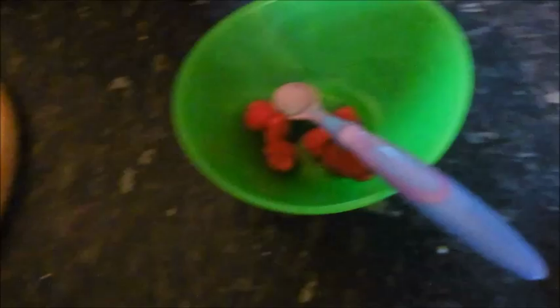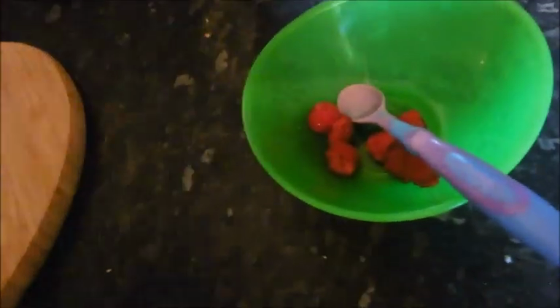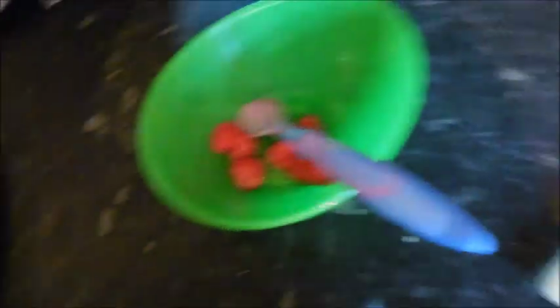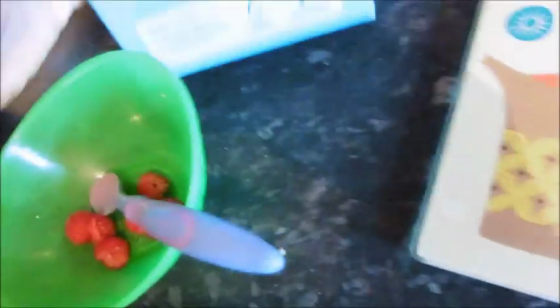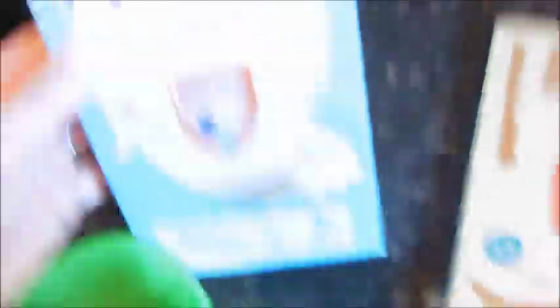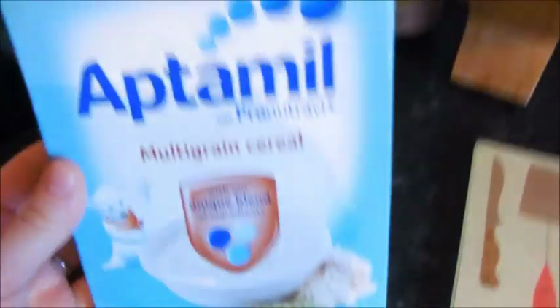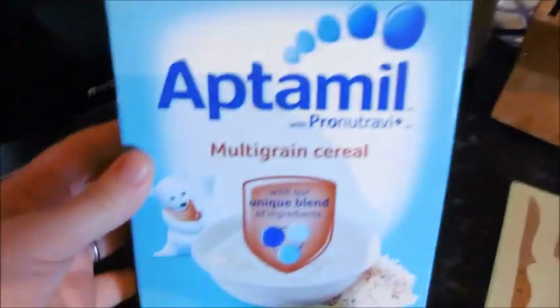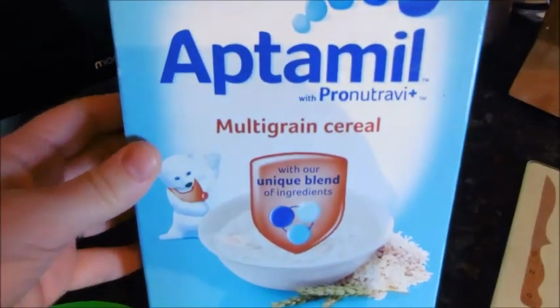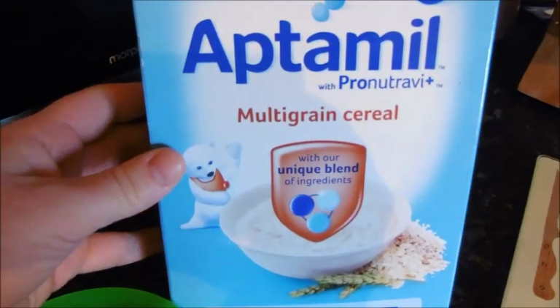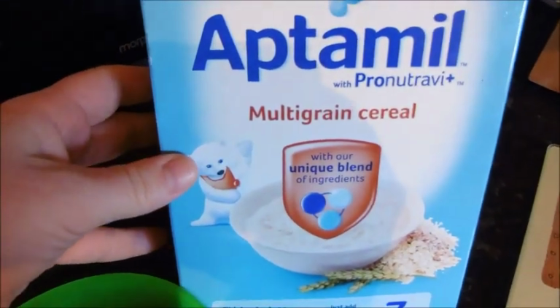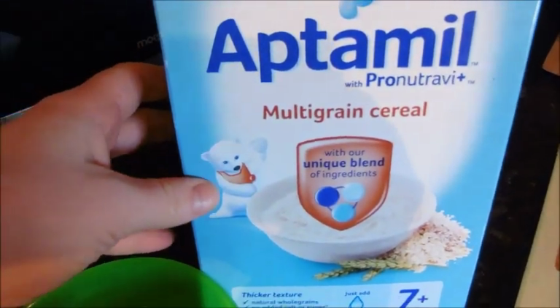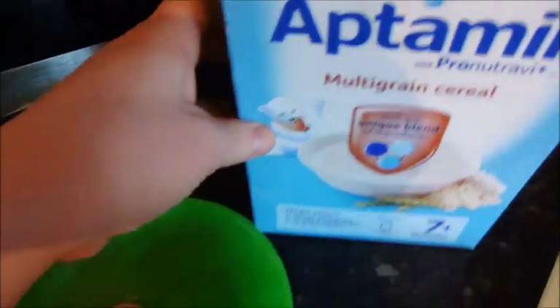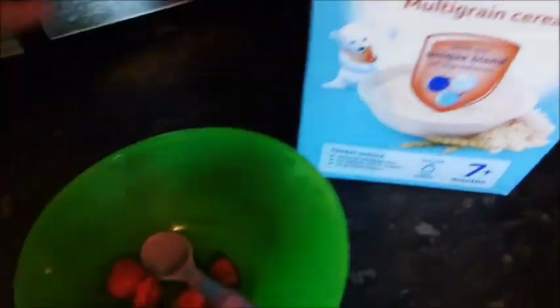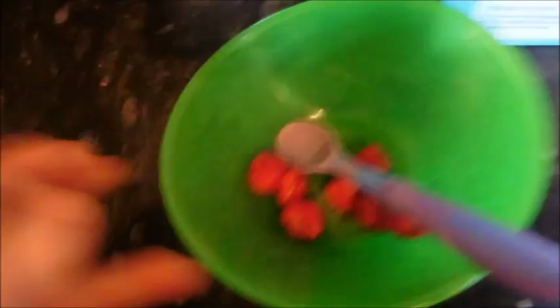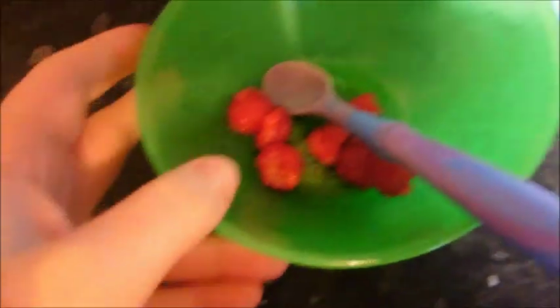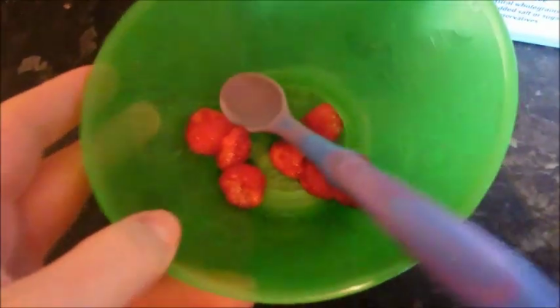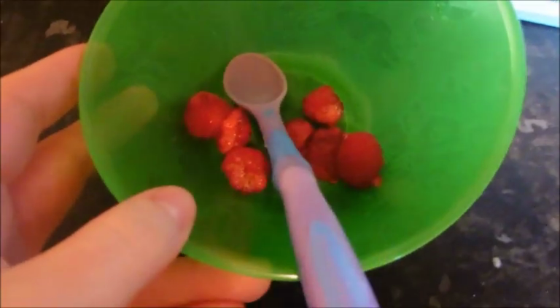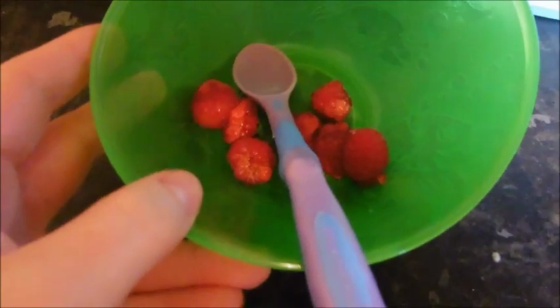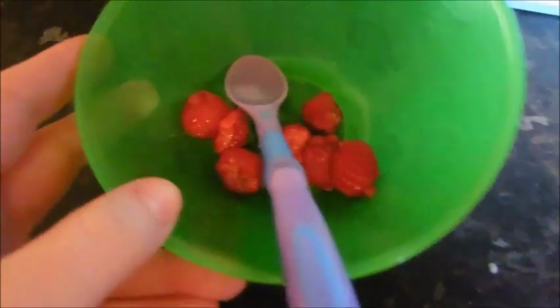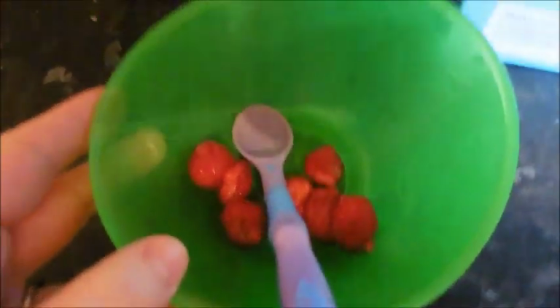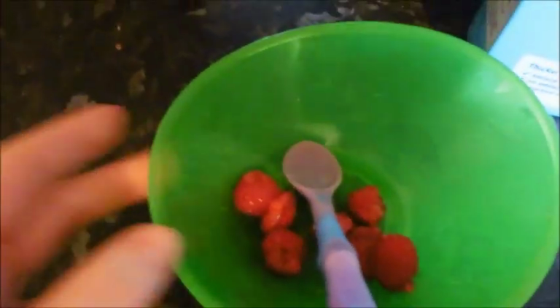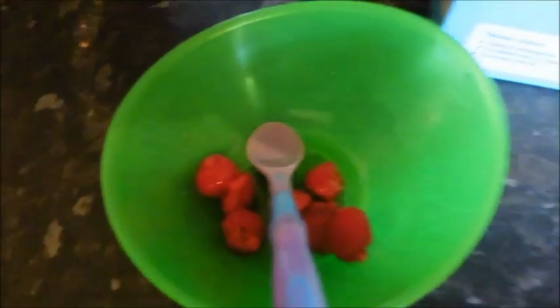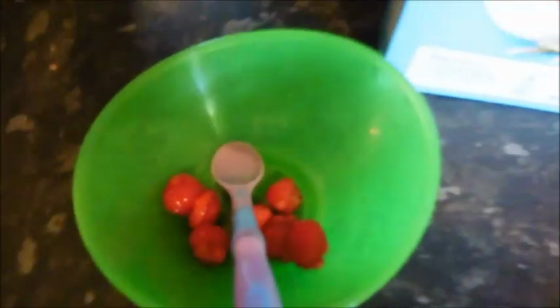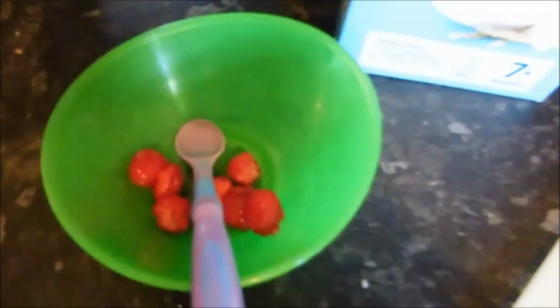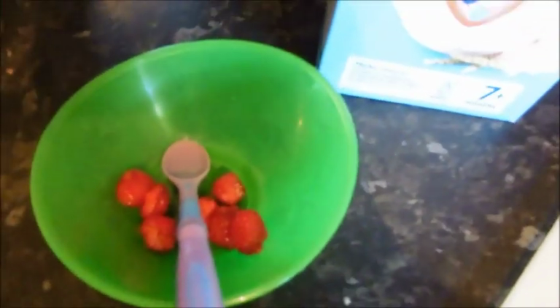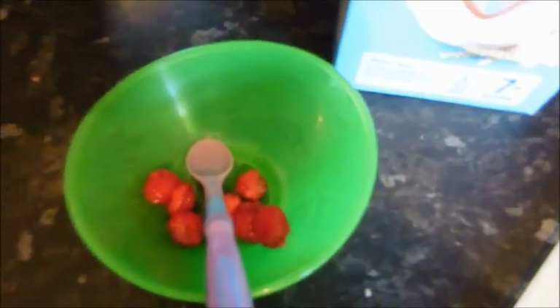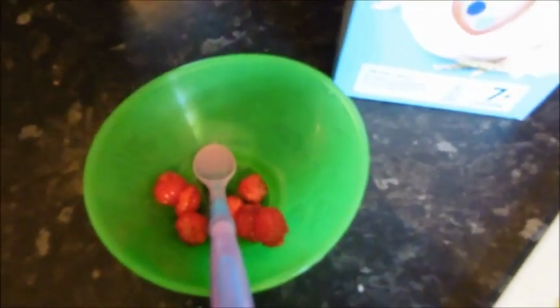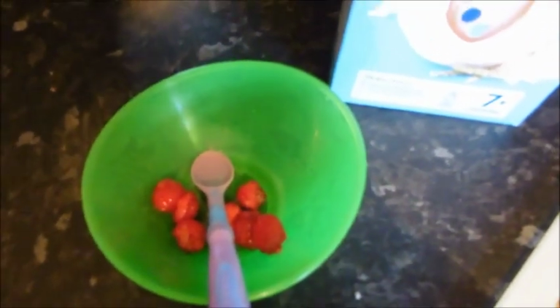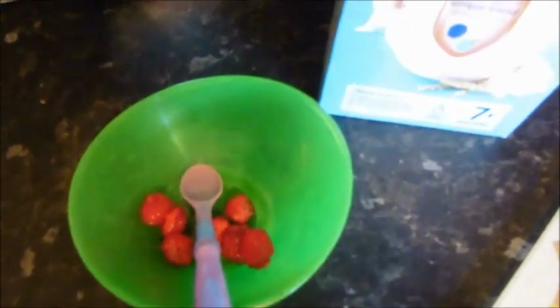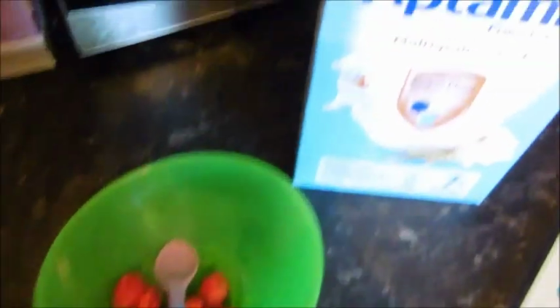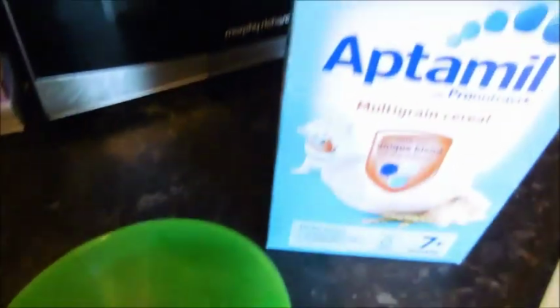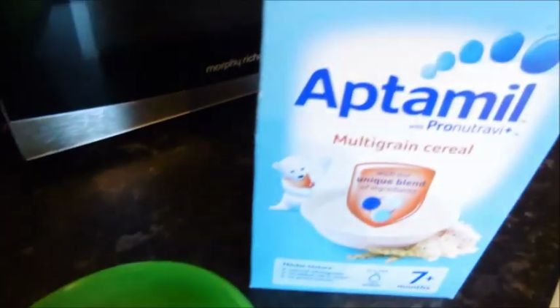It's Thursday morning and again Sonny's having the Aptimal multigrain cereal. I'm just going to mash up a few raspberries into it to make it taste a bit yummier for him.